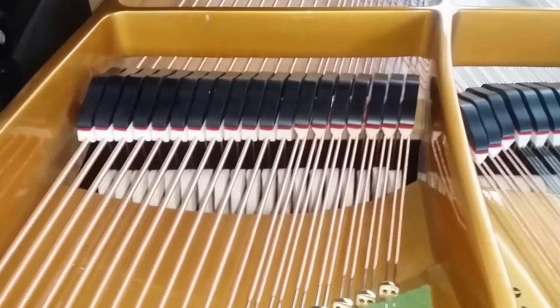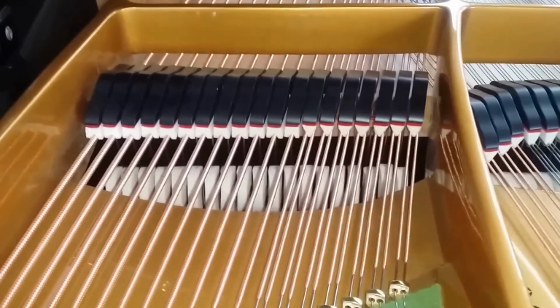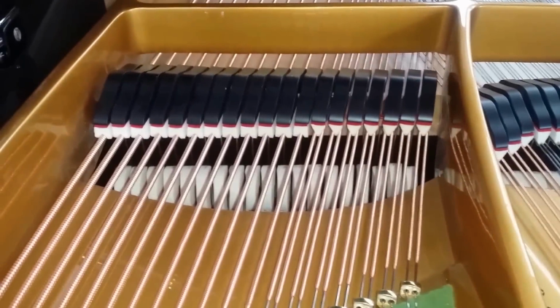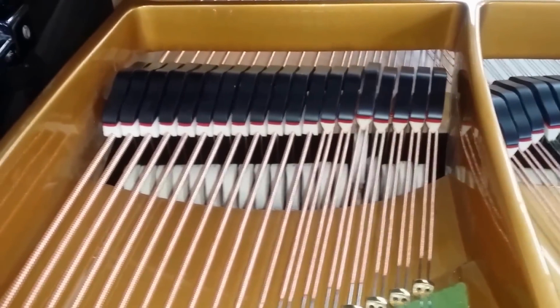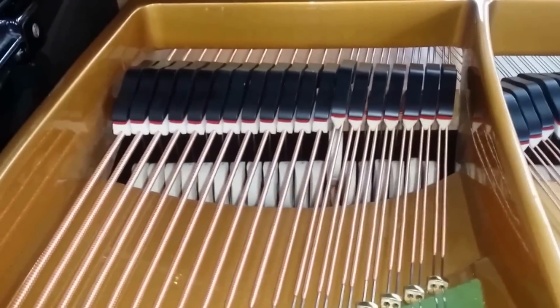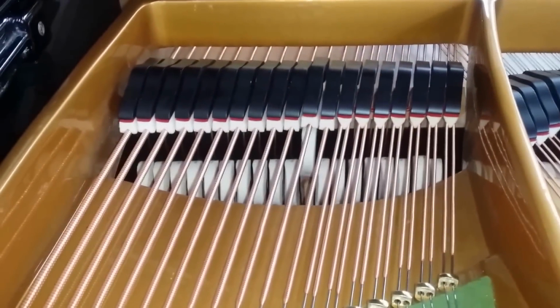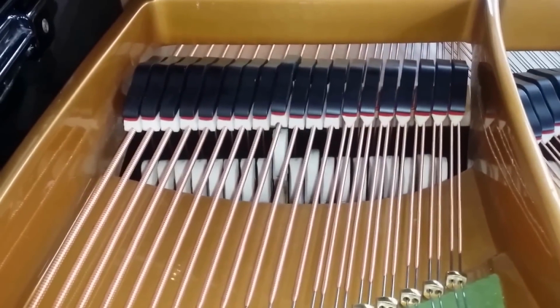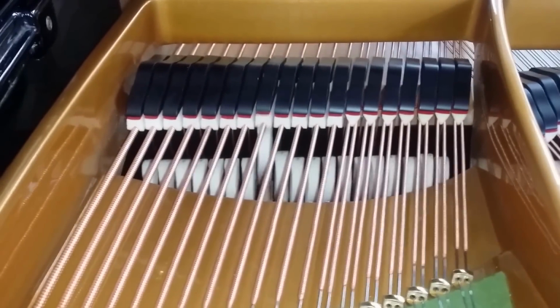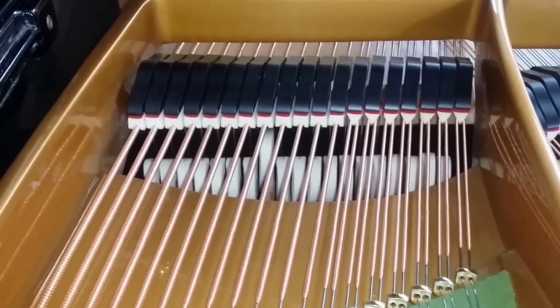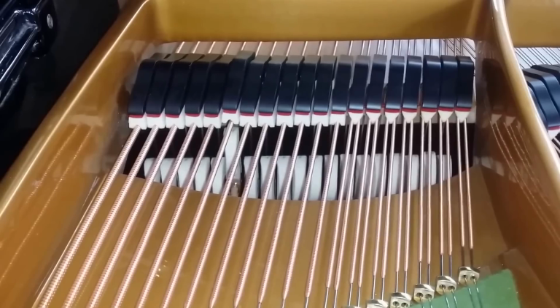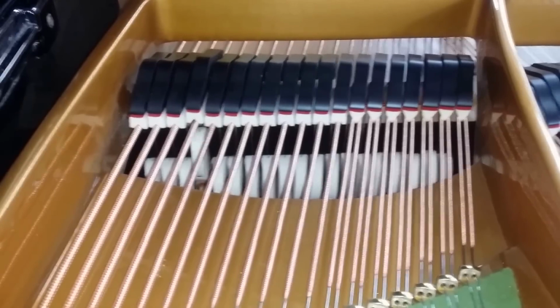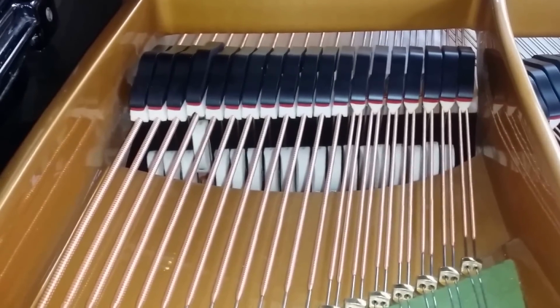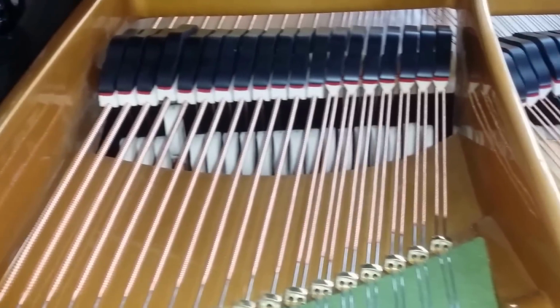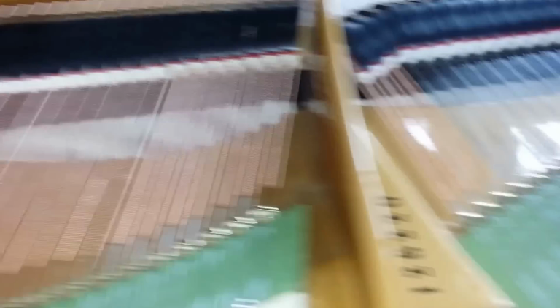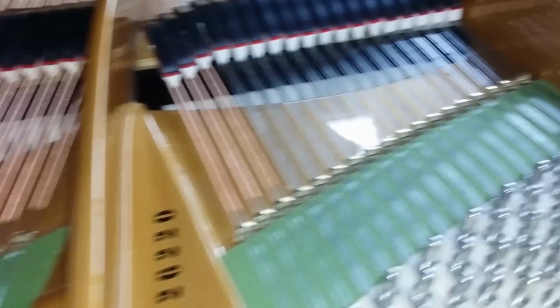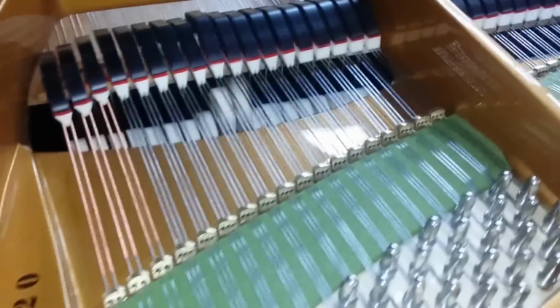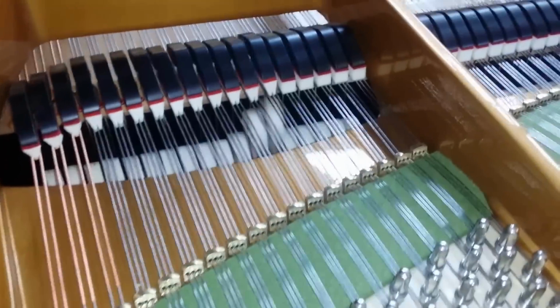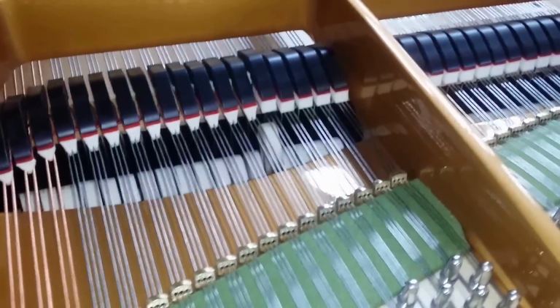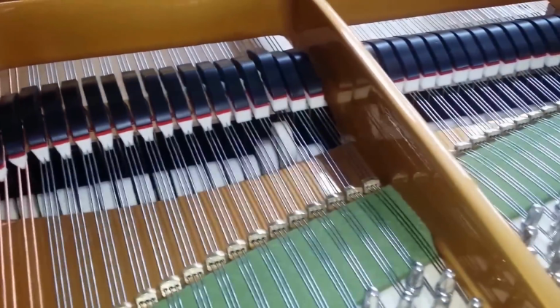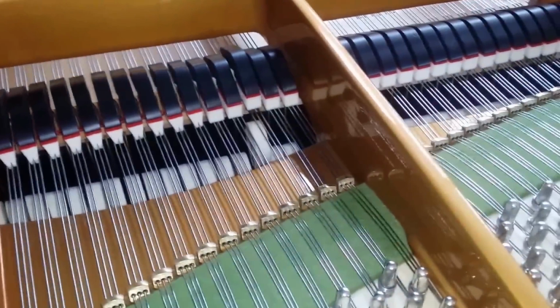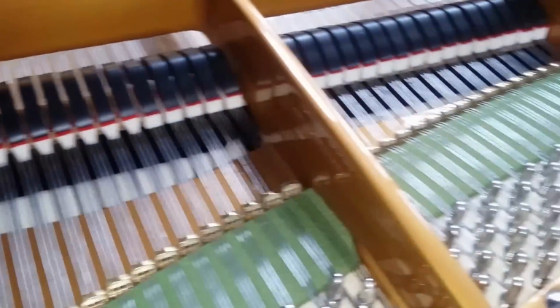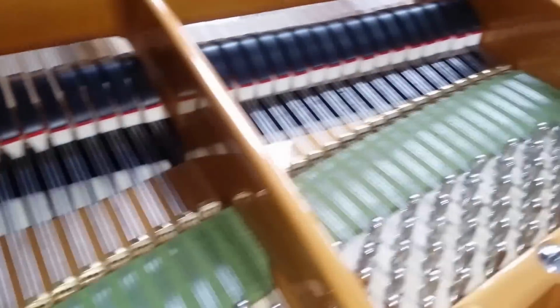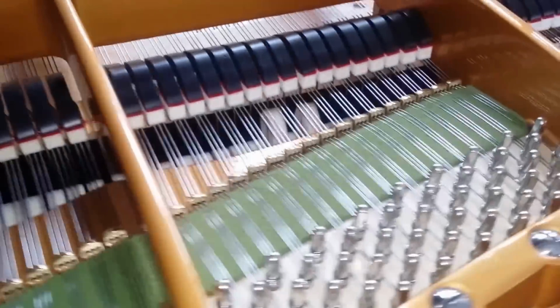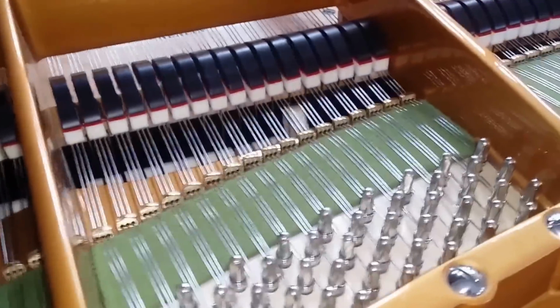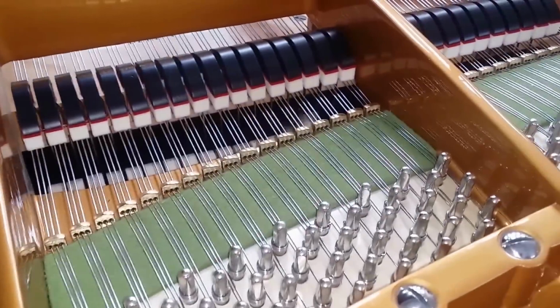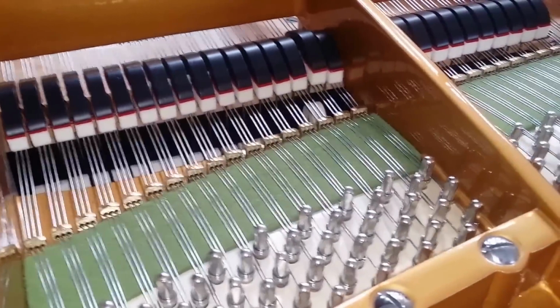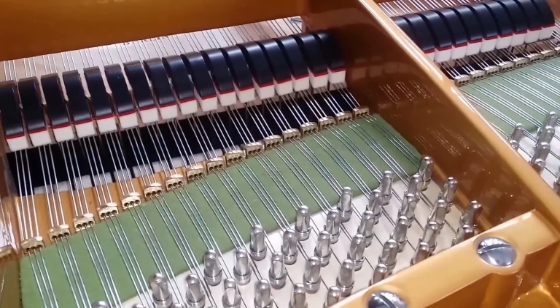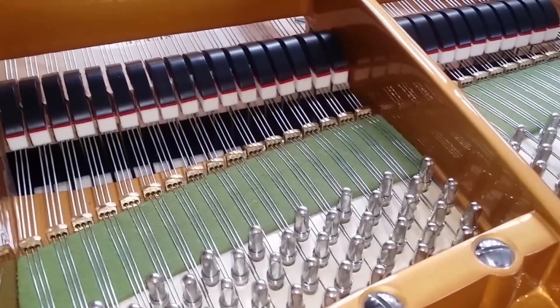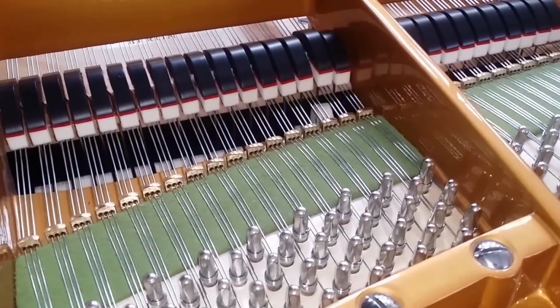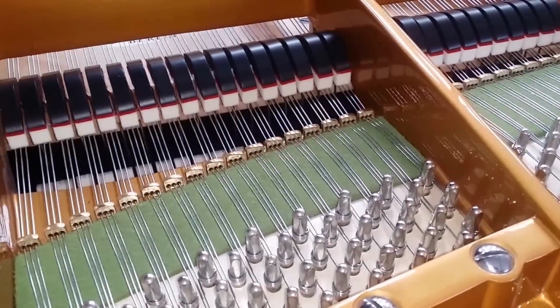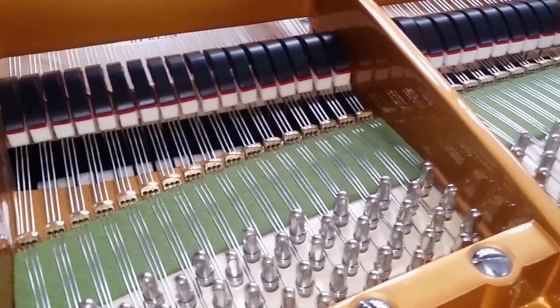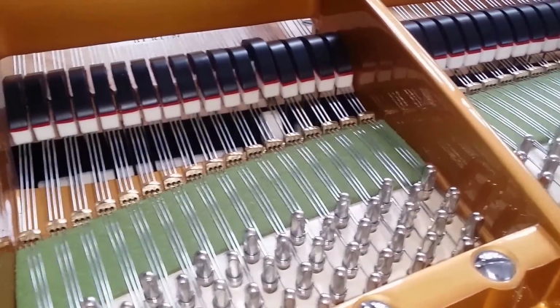This is a long piano so you get a really rich warm bass. The most important thing is the tenor and then the treble — it sings at the singing point.